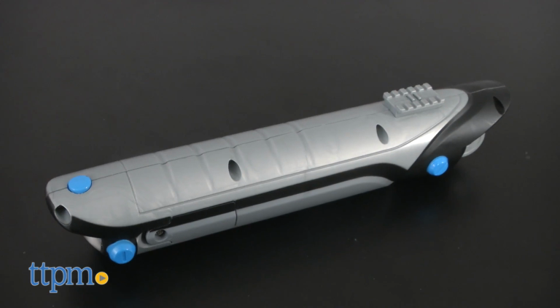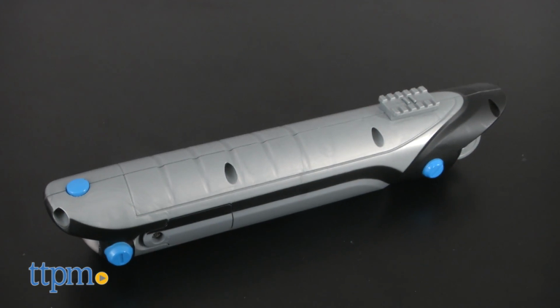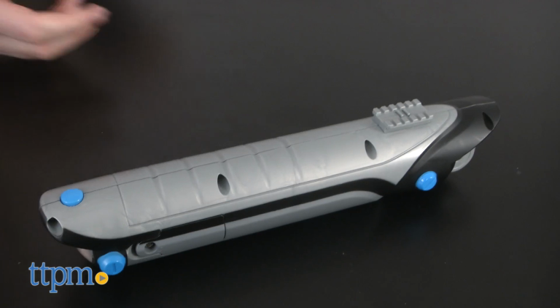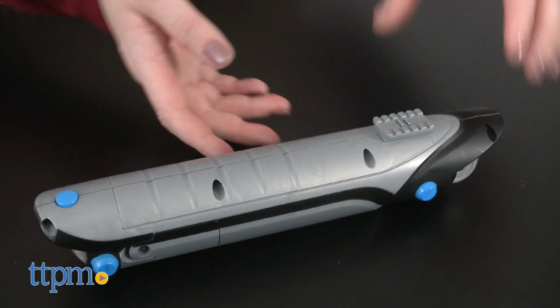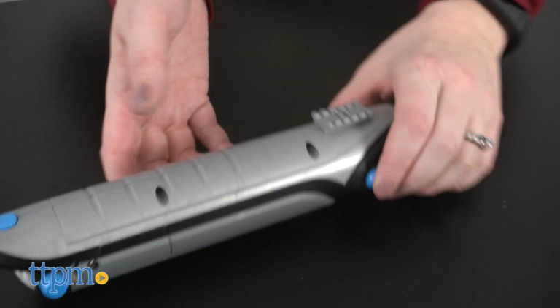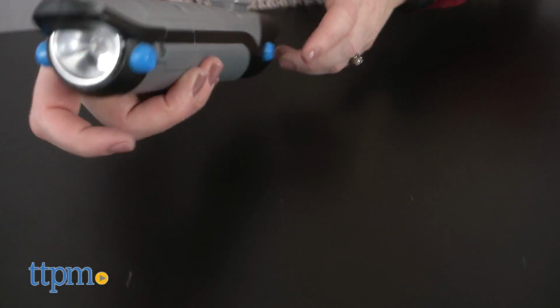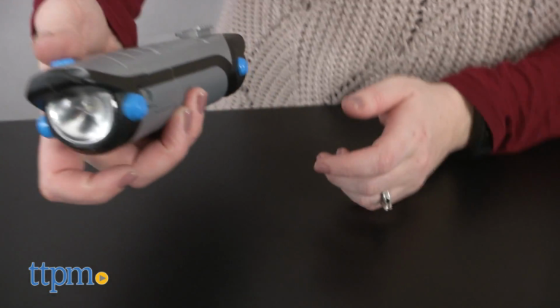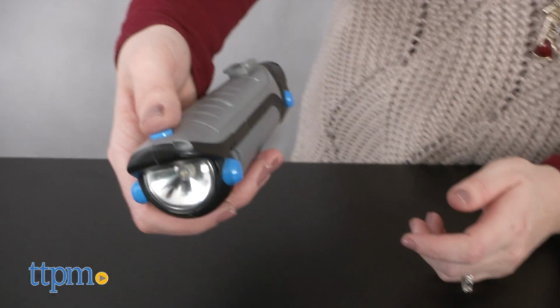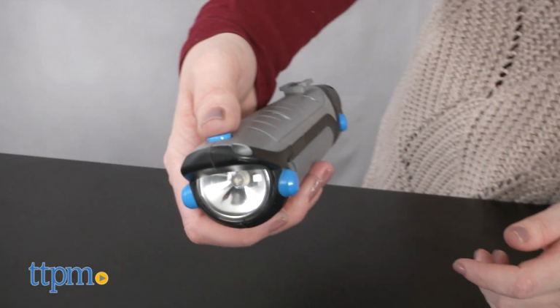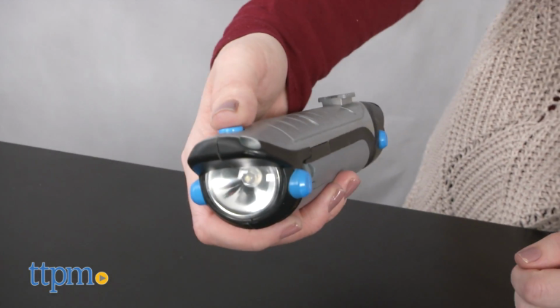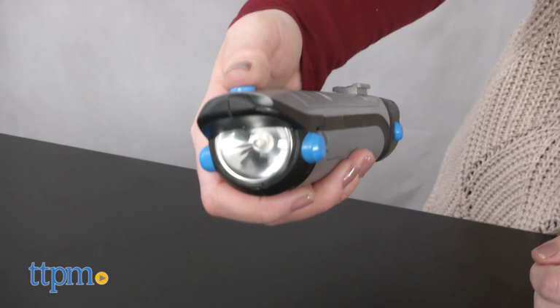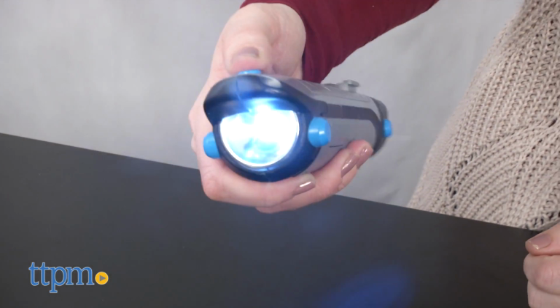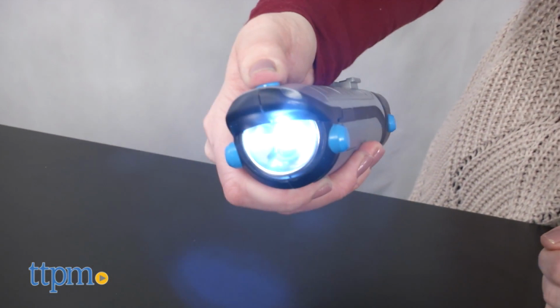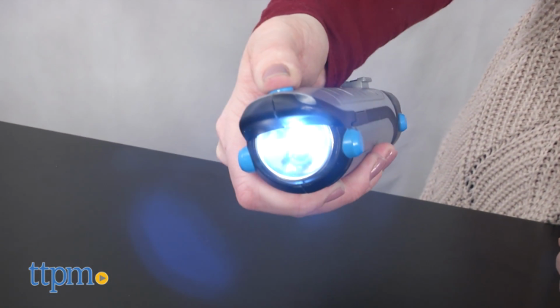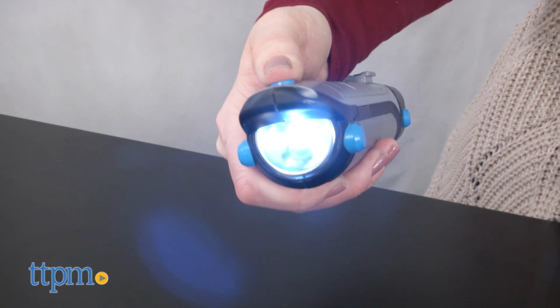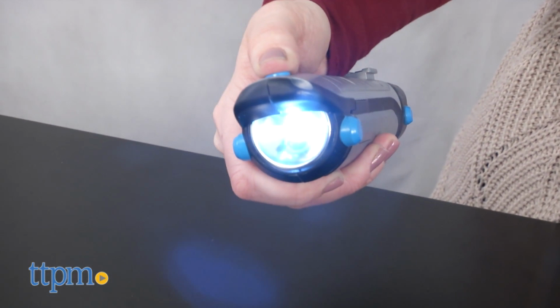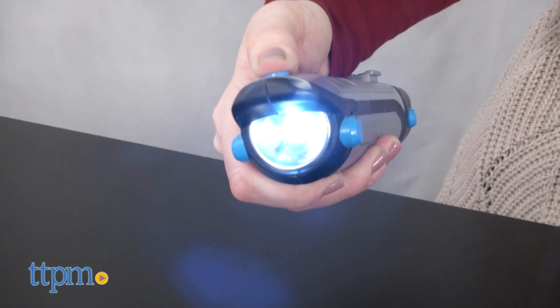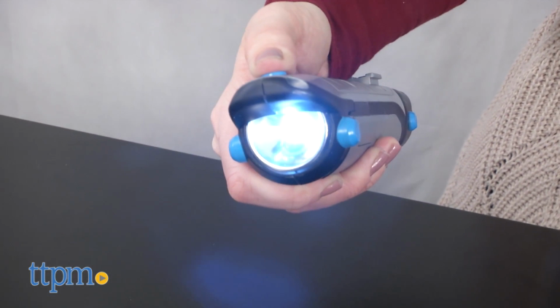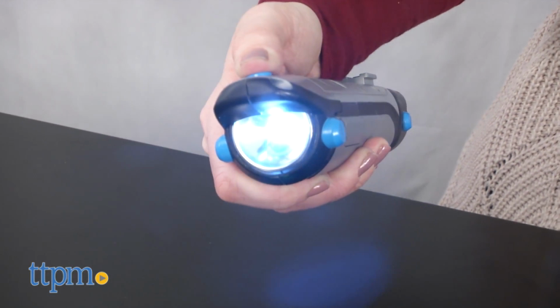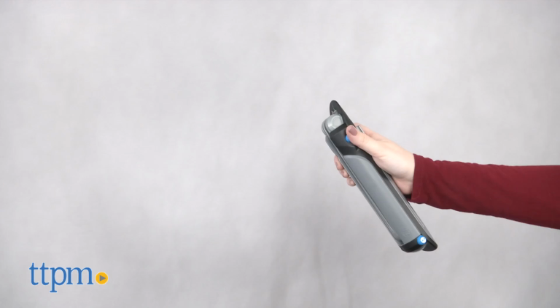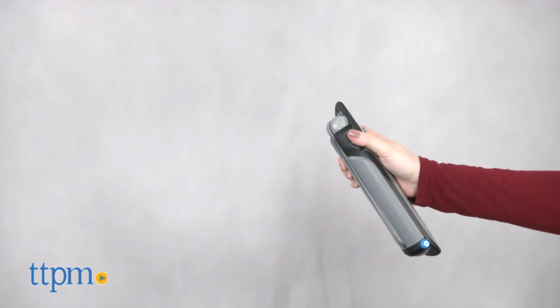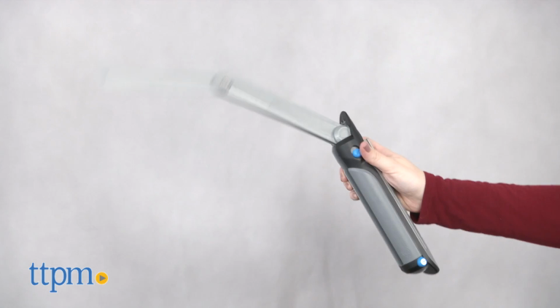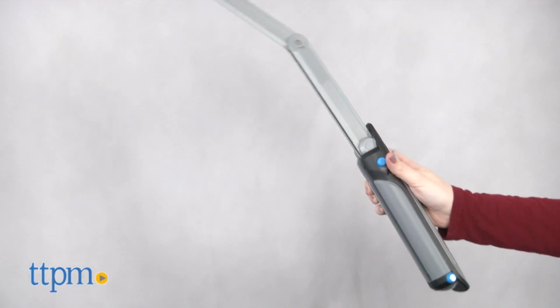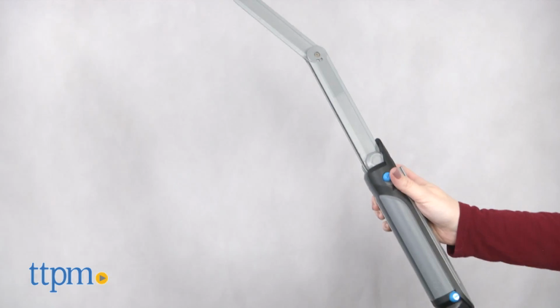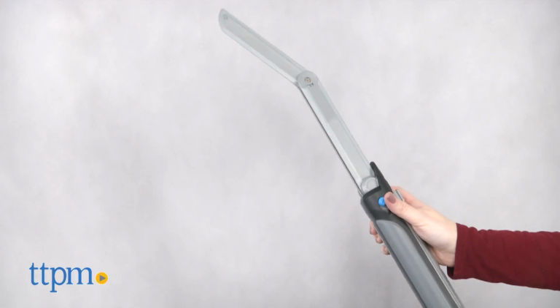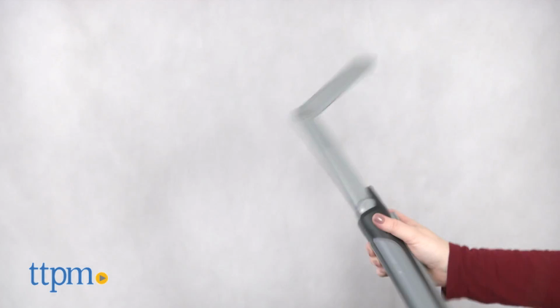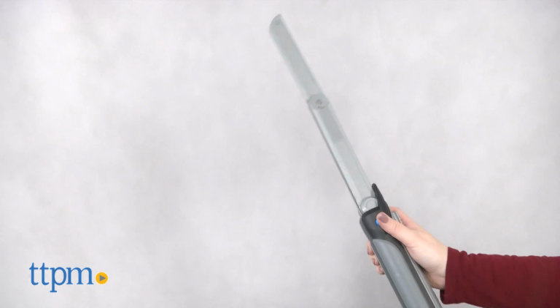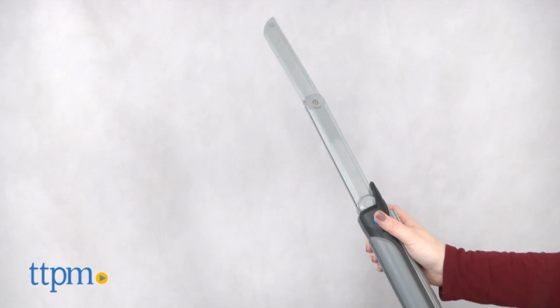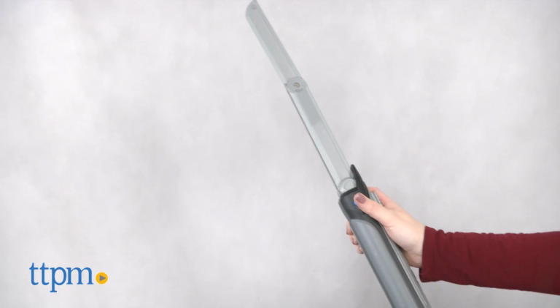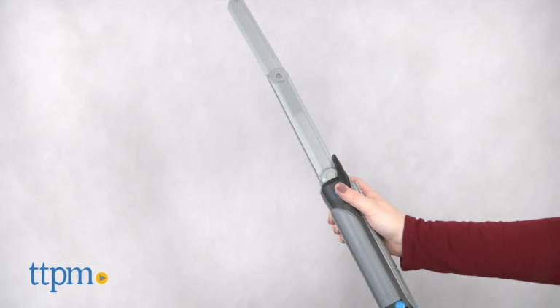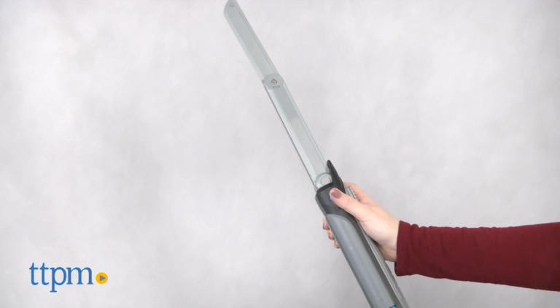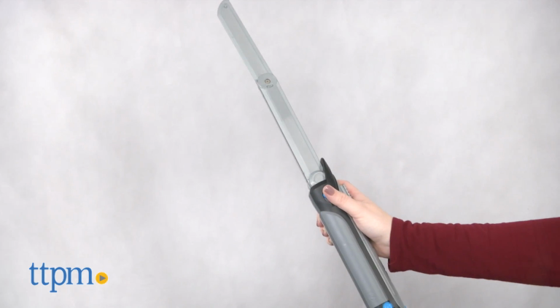This roleplay toy starts off as a flashlight to help you see during your stealthy nighttime operations, but by simply sliding a lever, you can make a katana sword pop out, ensuring you are always ready for a battle.